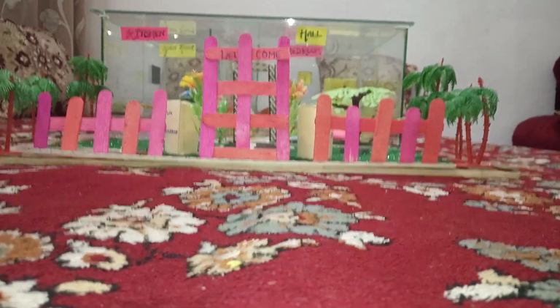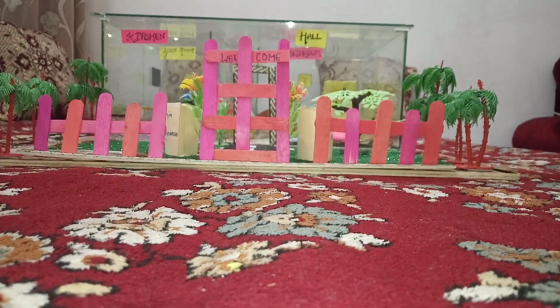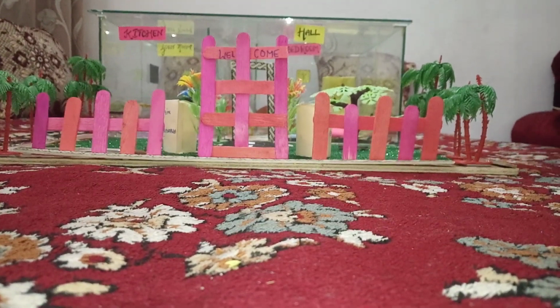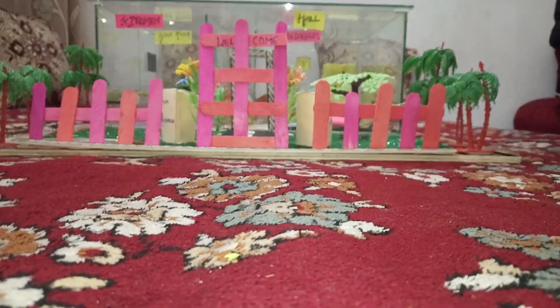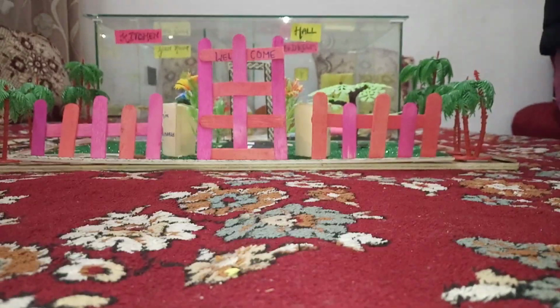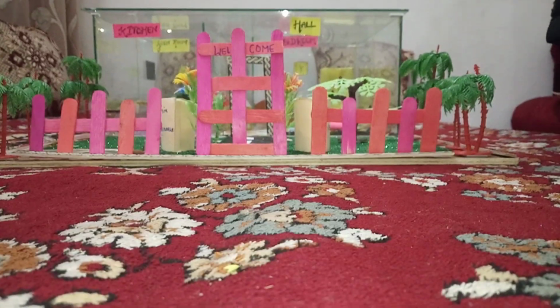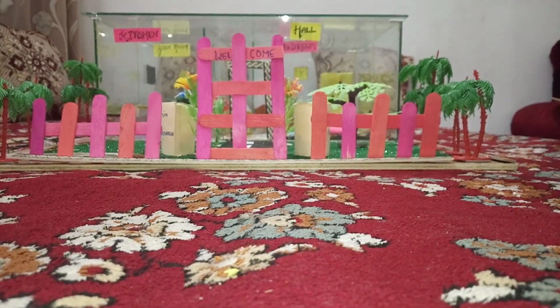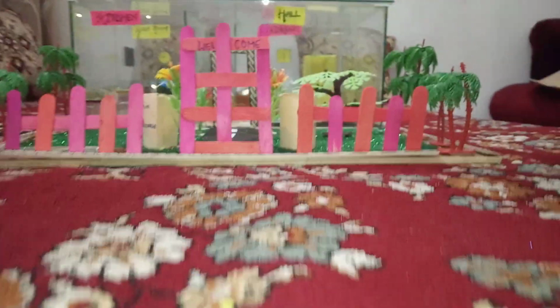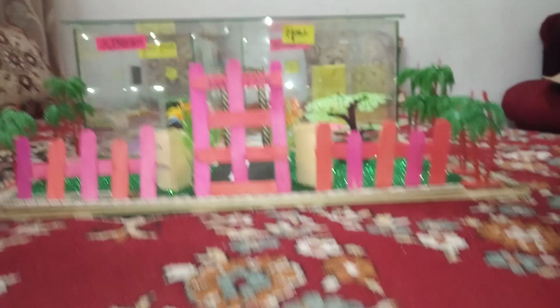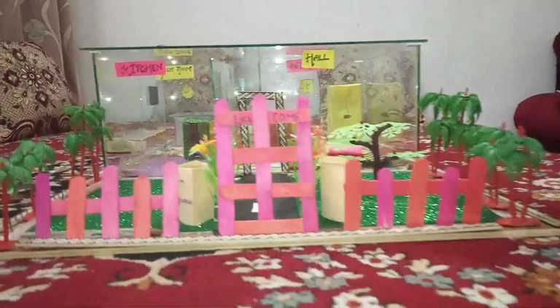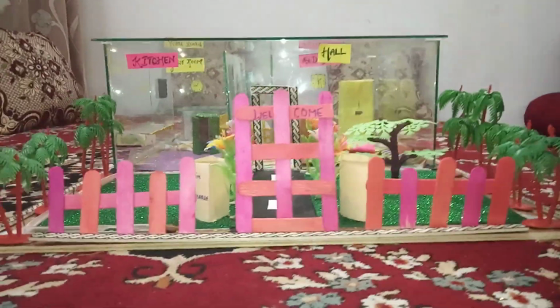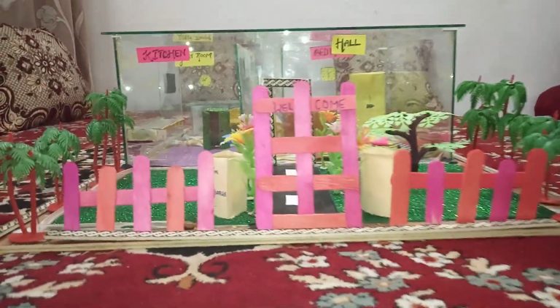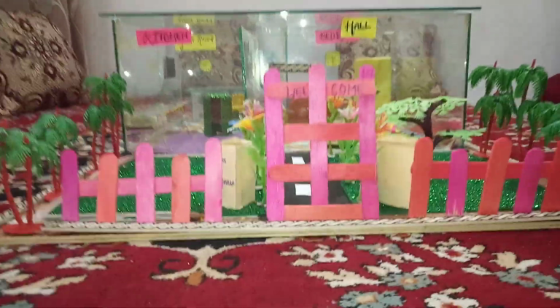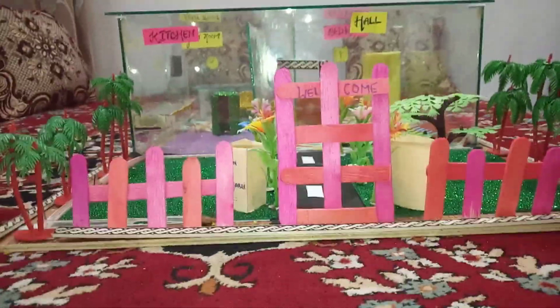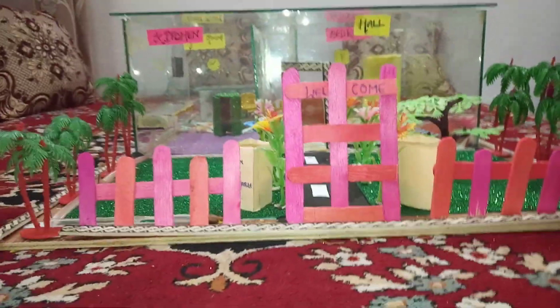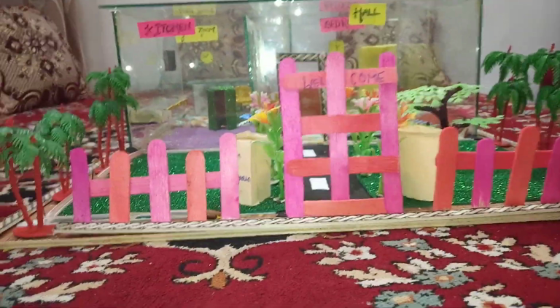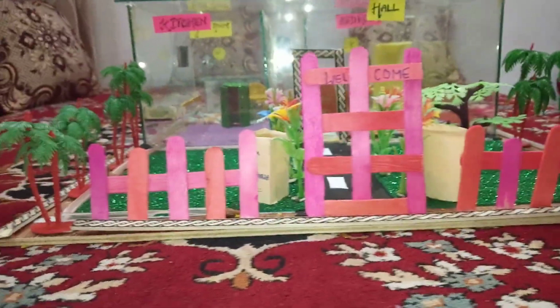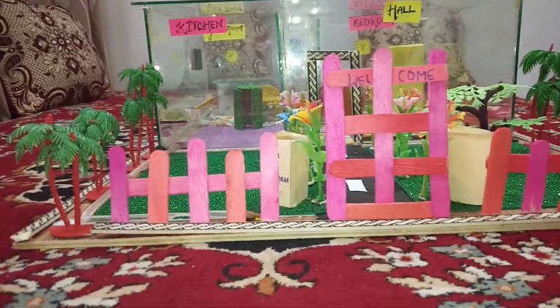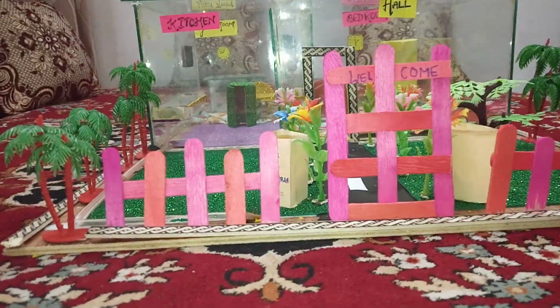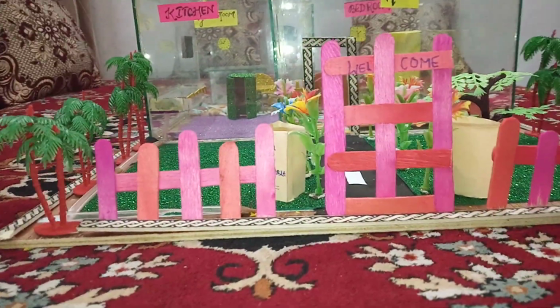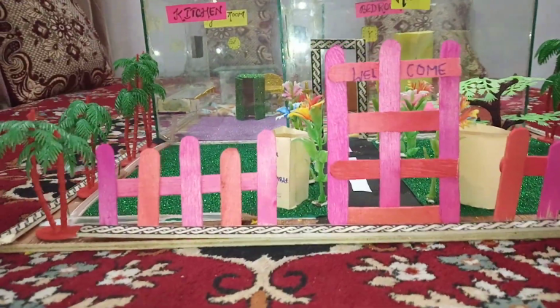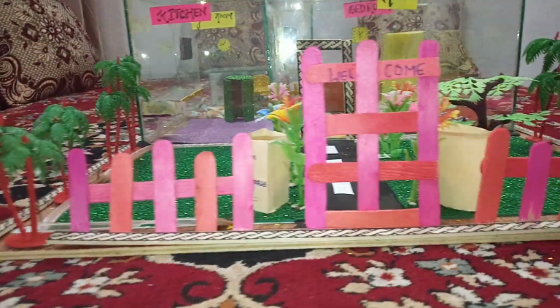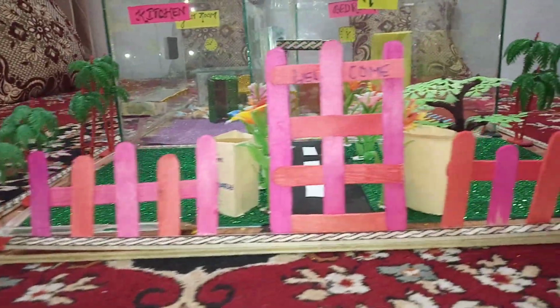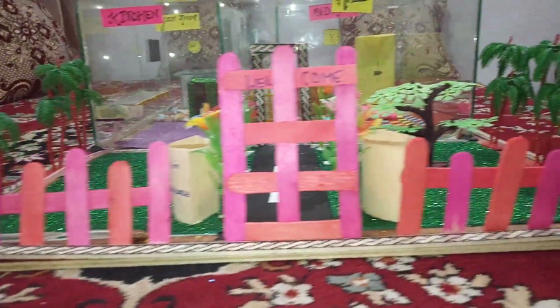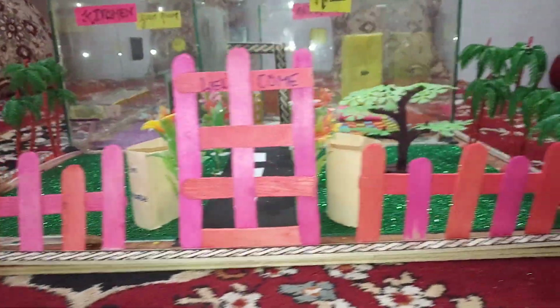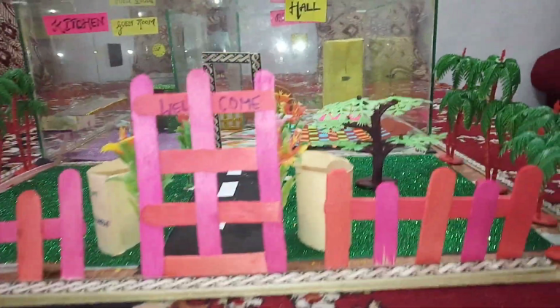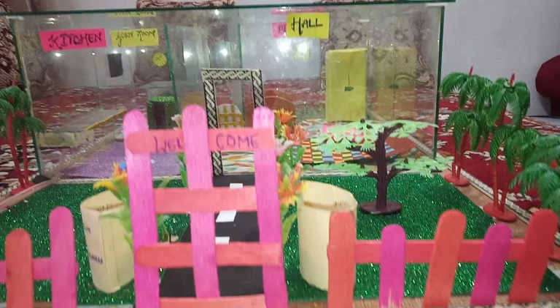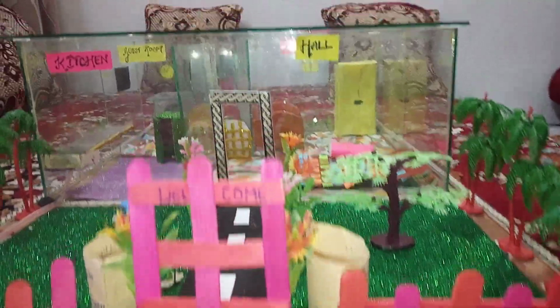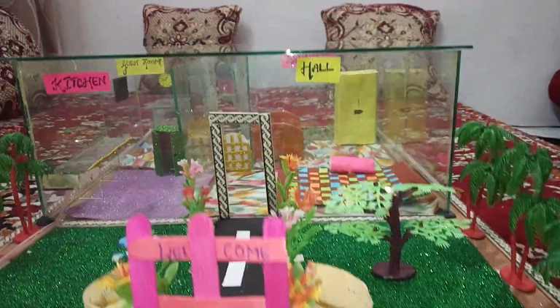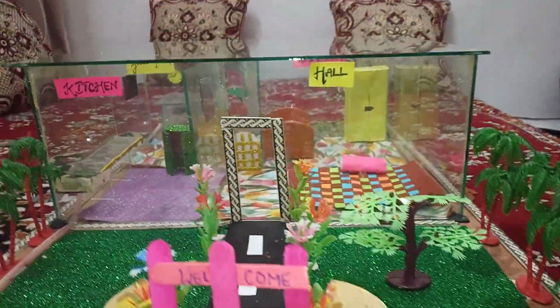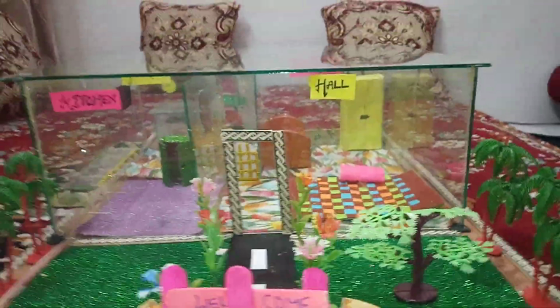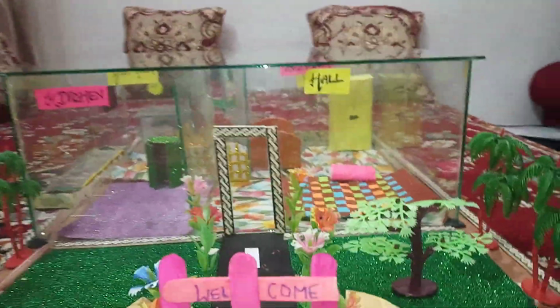Hello my dear friends. I am Shreya Rana of class 9, presenting a model on the topic of household waste management.